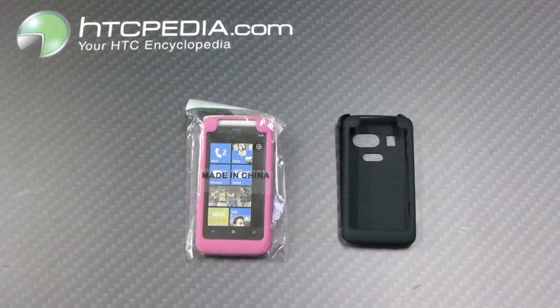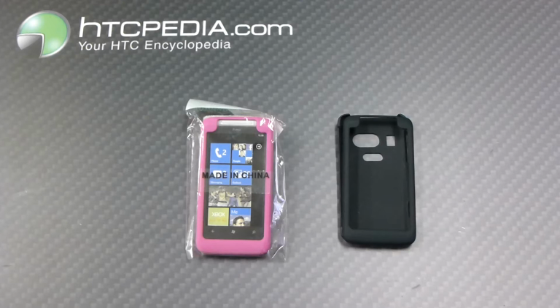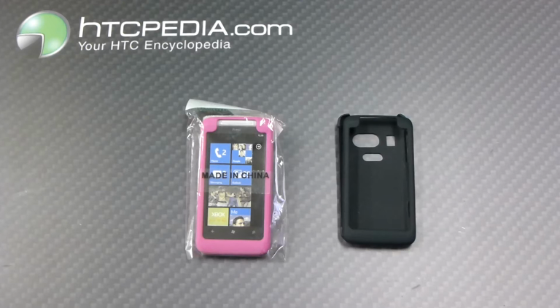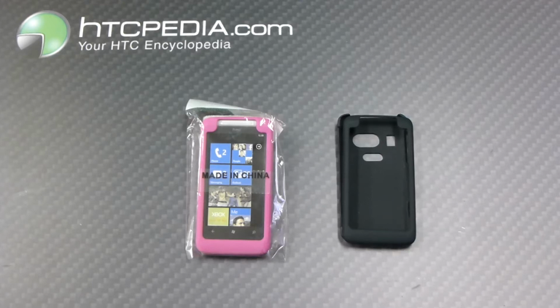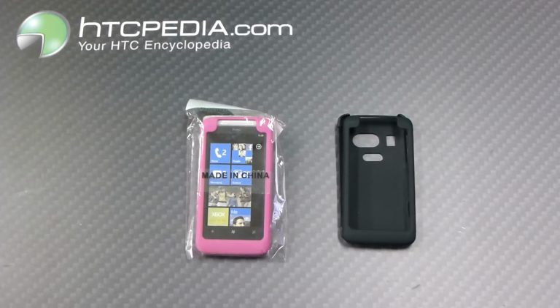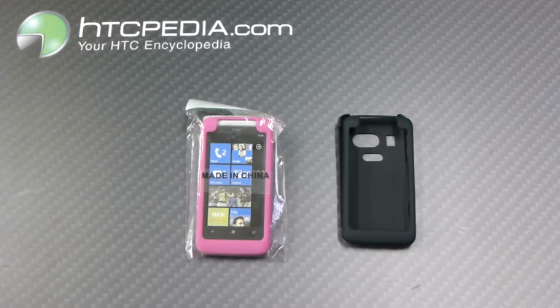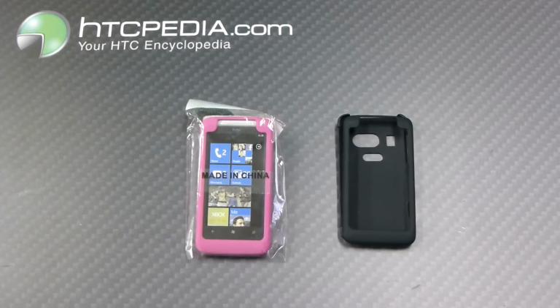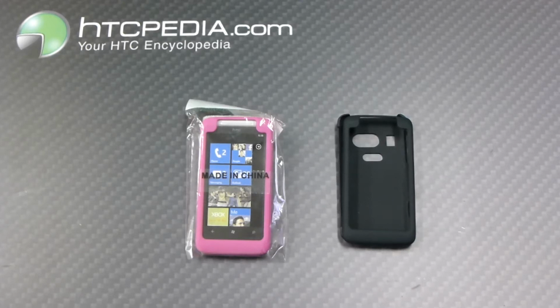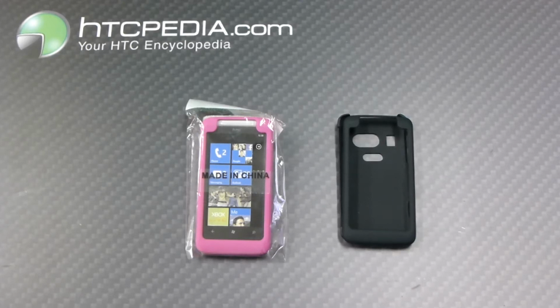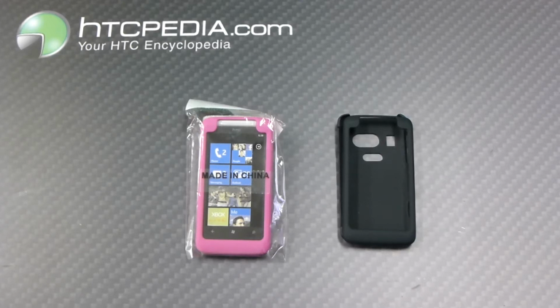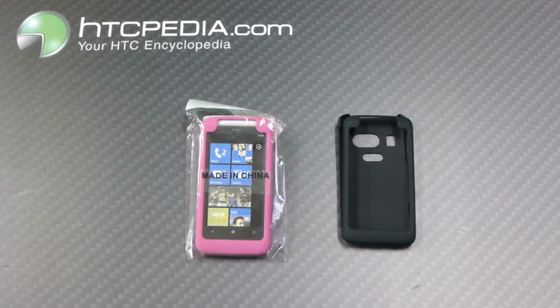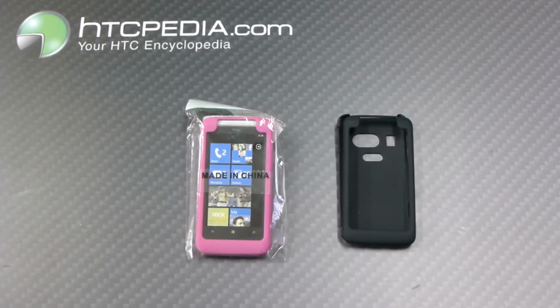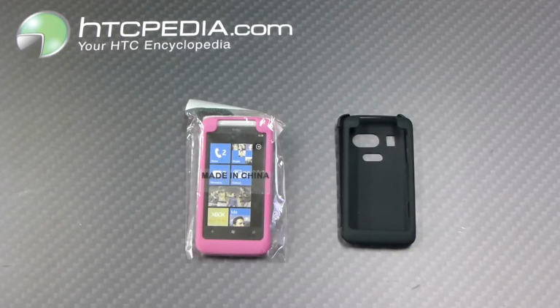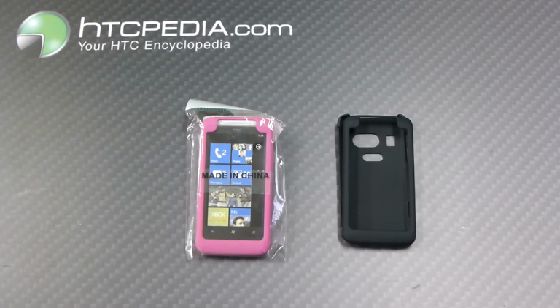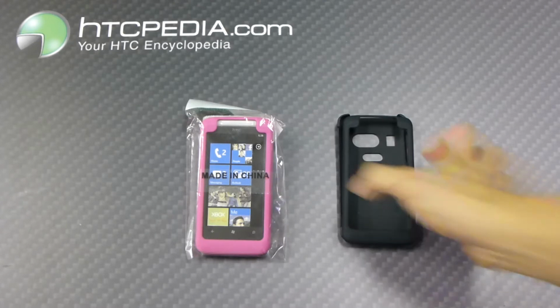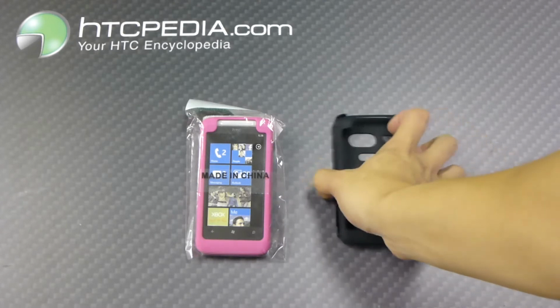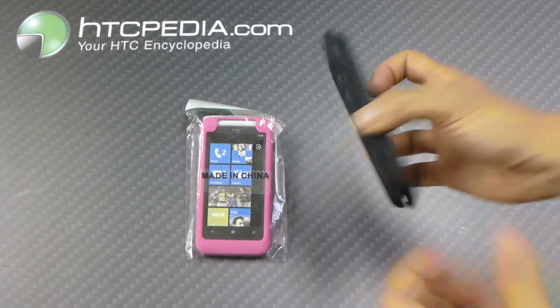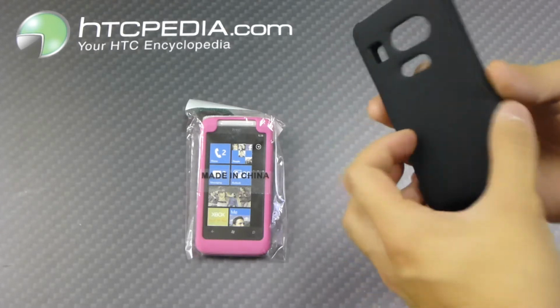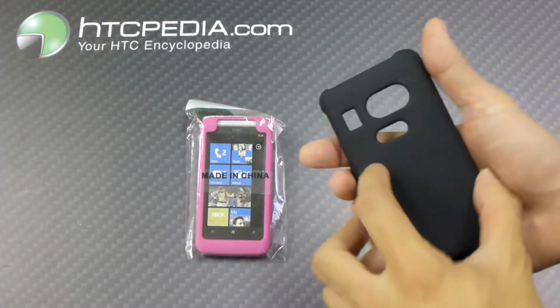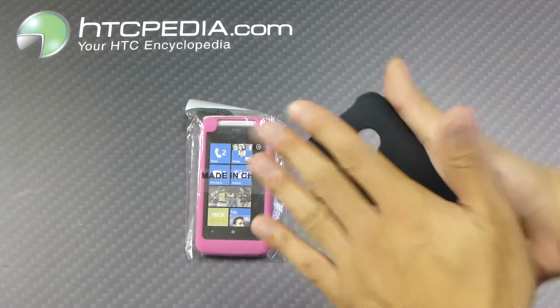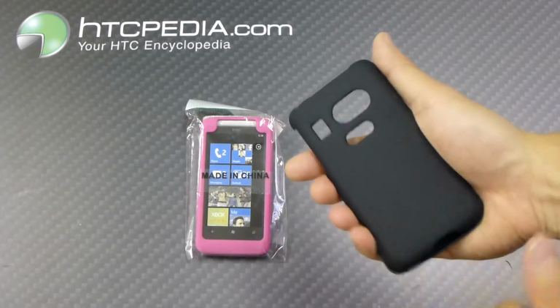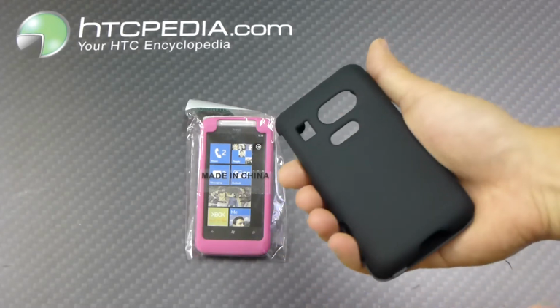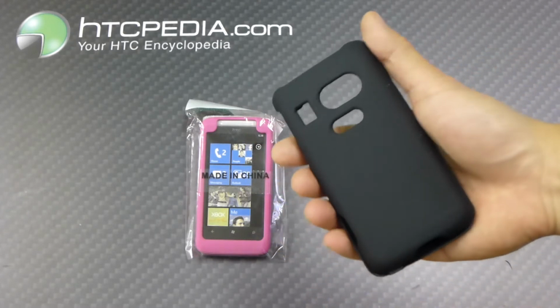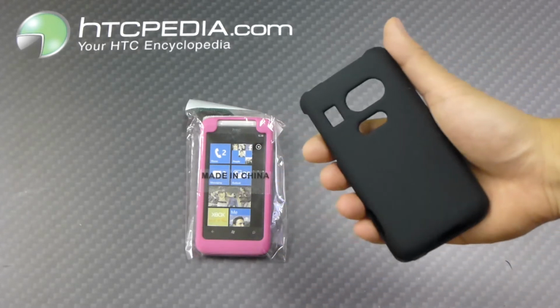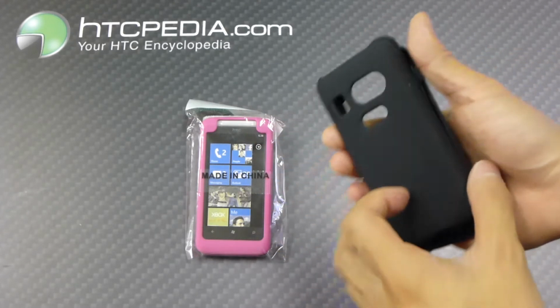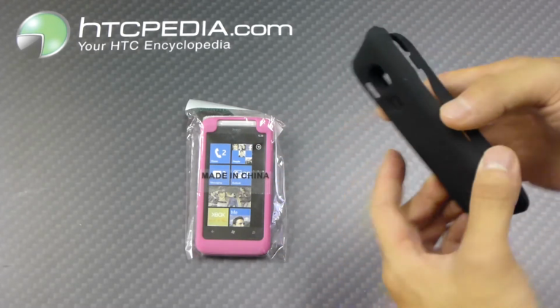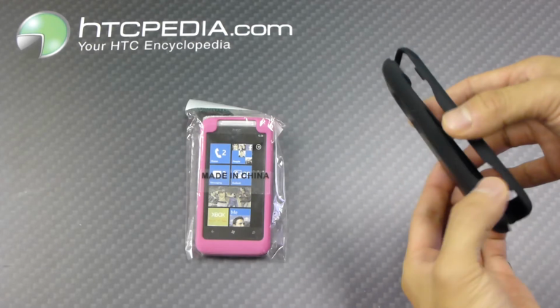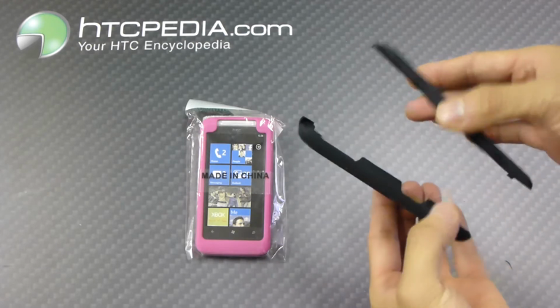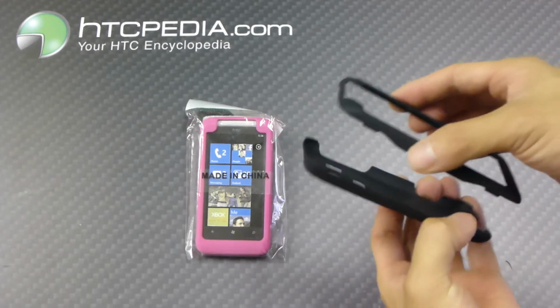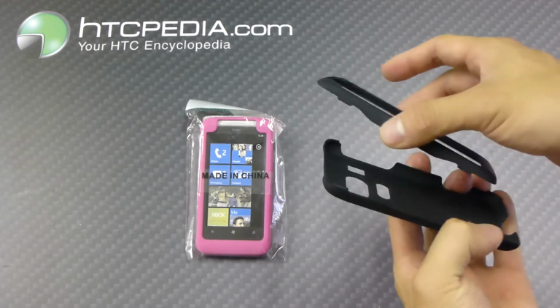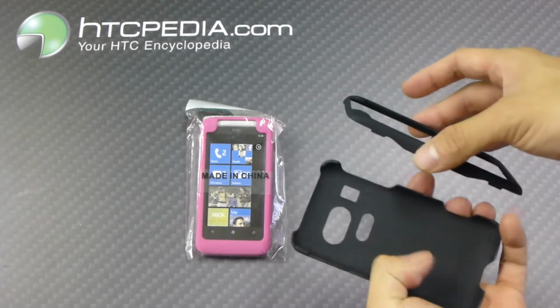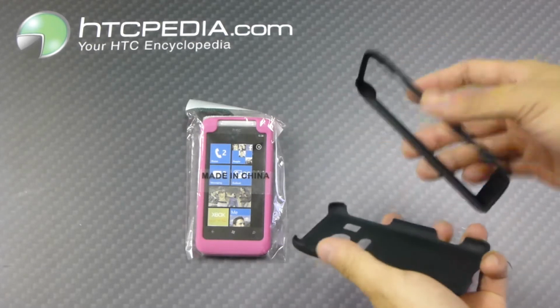Hi, this is Tim from HTCpedia with this rubberized hard snap-on case for the HTC Surround. It's made from plastic, features a nice soft-touch finish, and has a two-piece design so you can still slide your phone up.